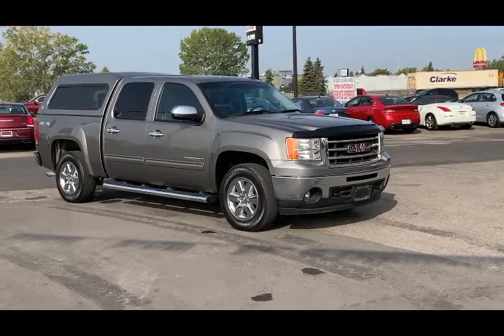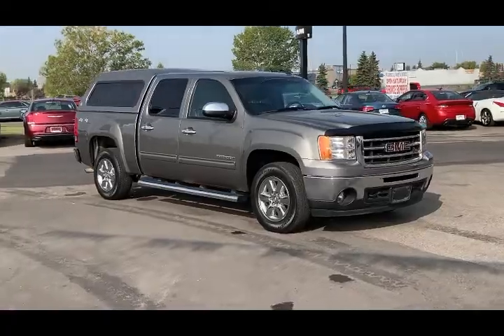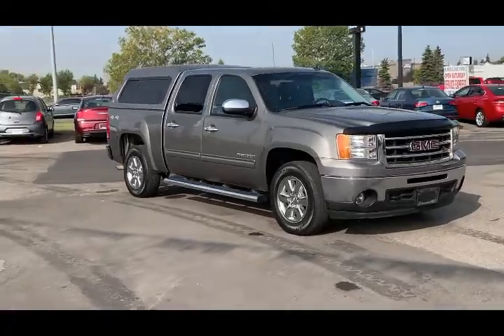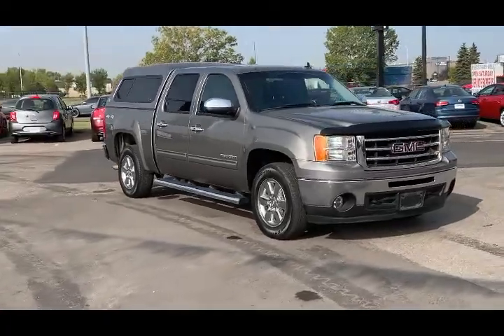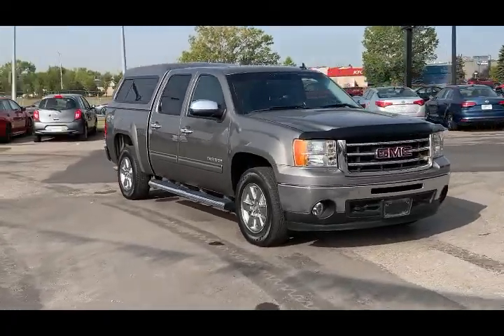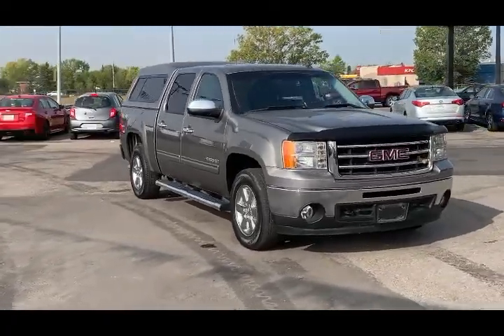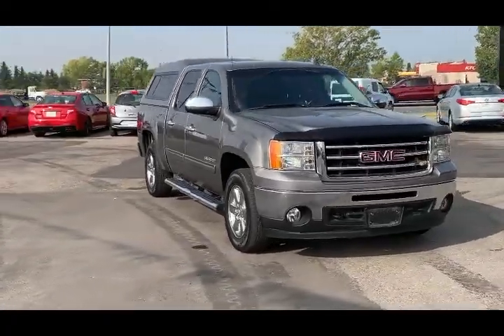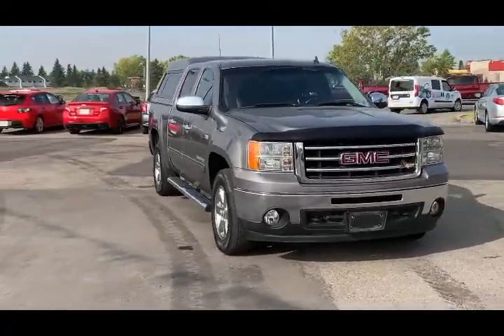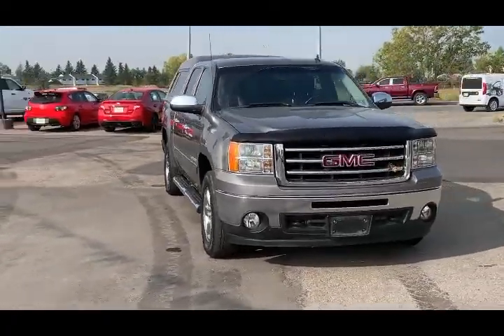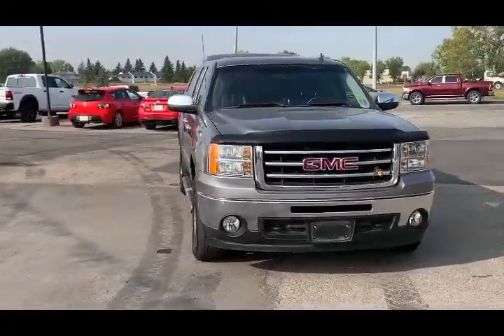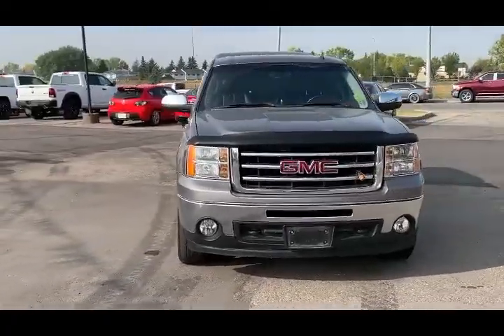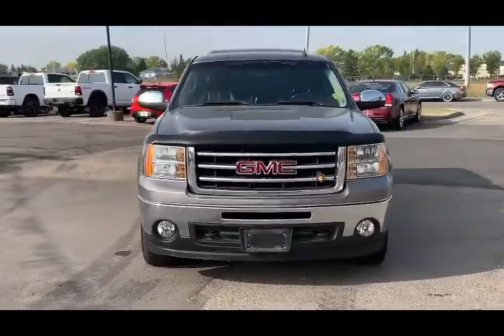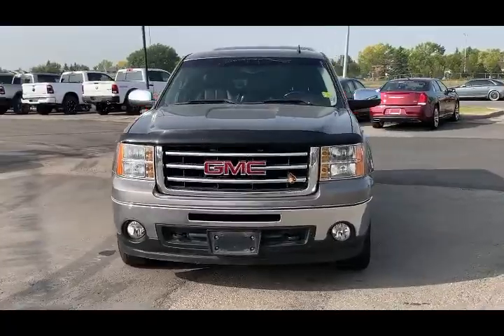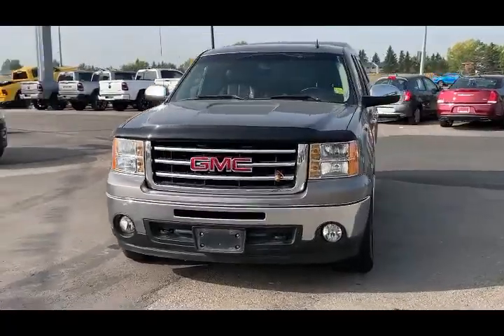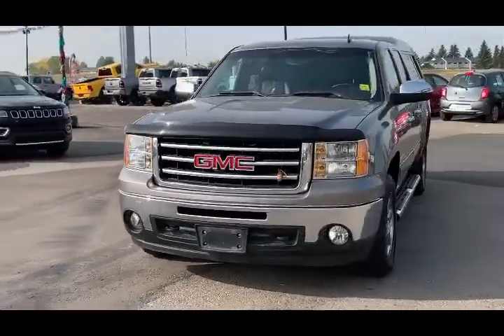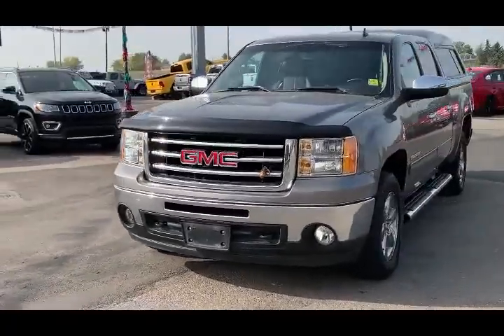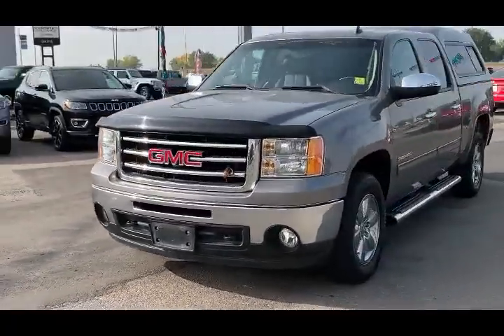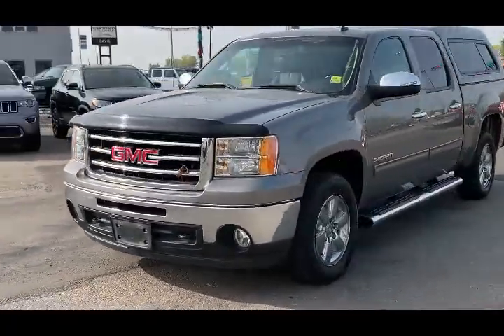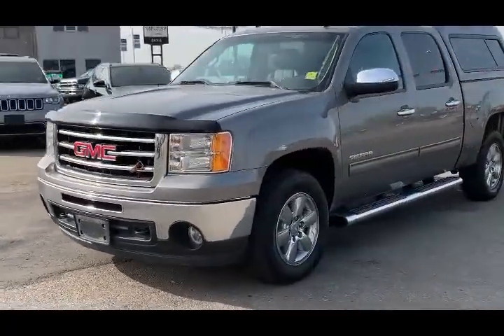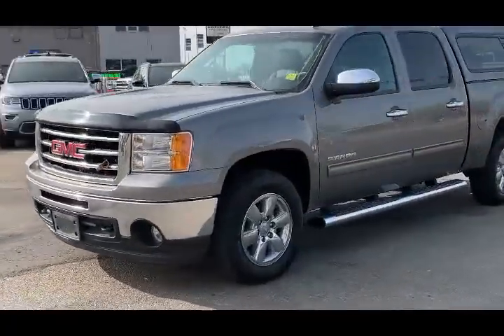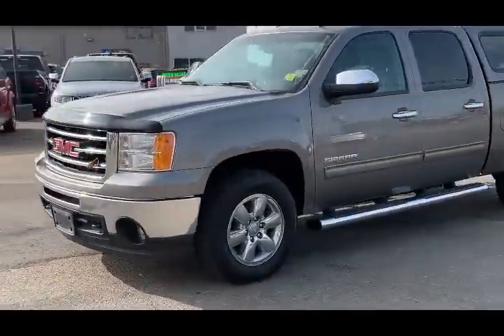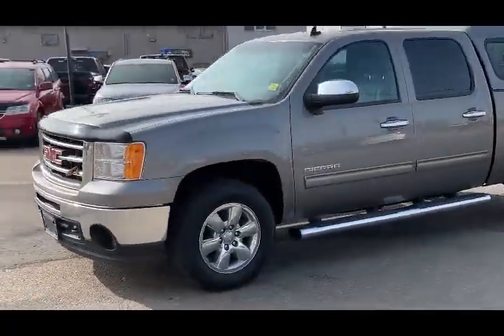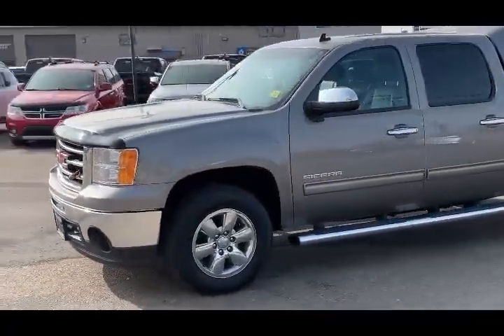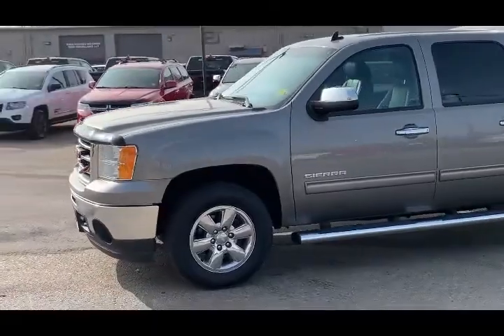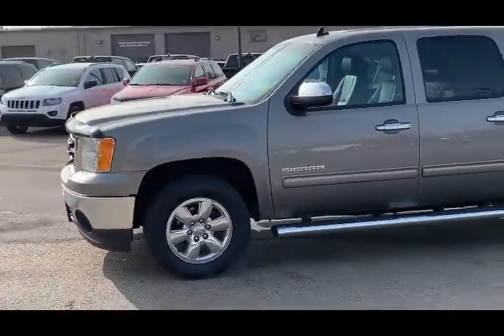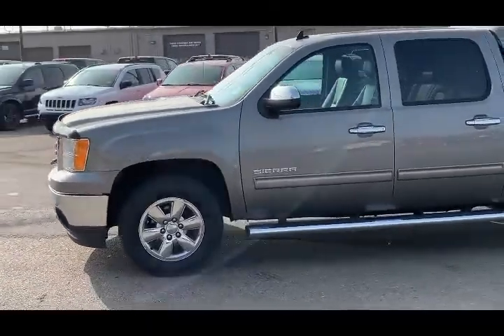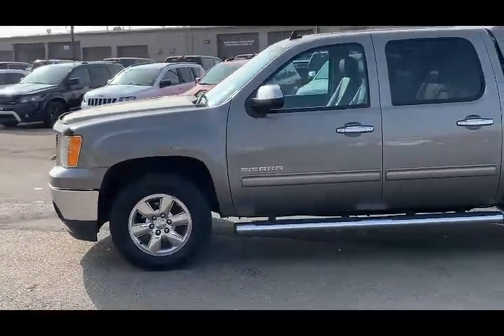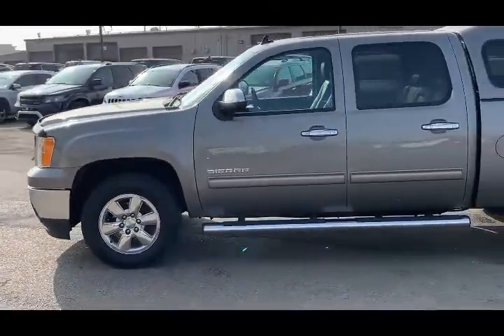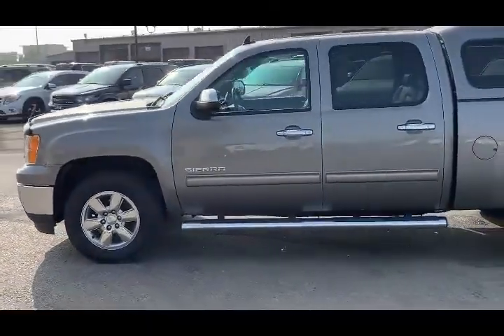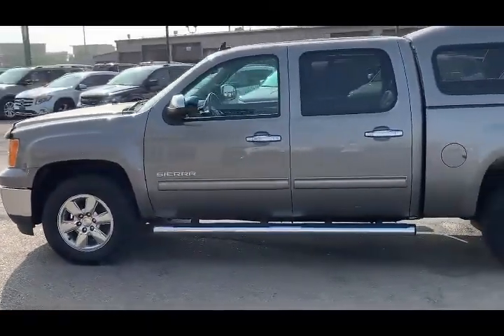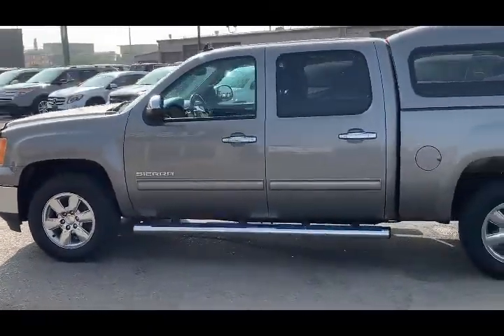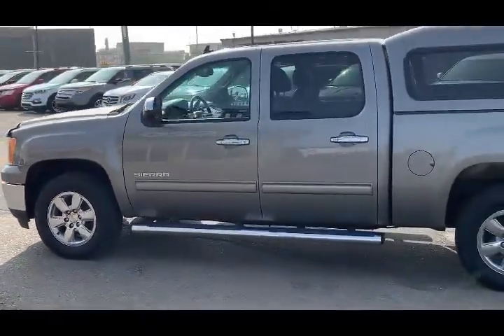Back to the start of the show, we have this beautiful 2012 GMC Sierra 1500 SLT that just recently arrived. Under the hood you're going to find the 5.3 liter V8 engine paired with a six-speed automatic transmission, and this is a 4x4.